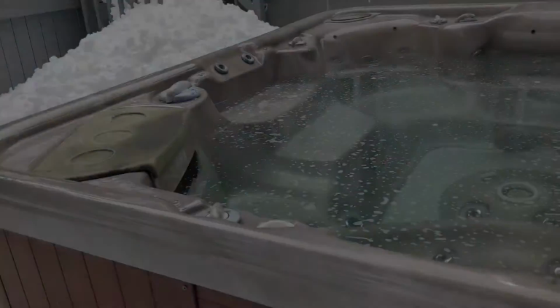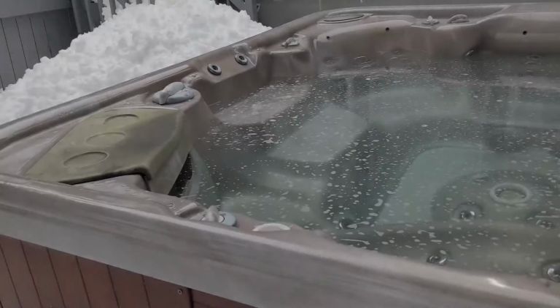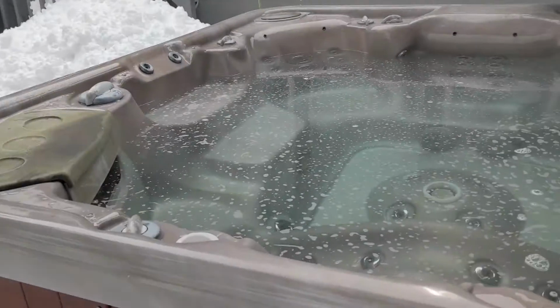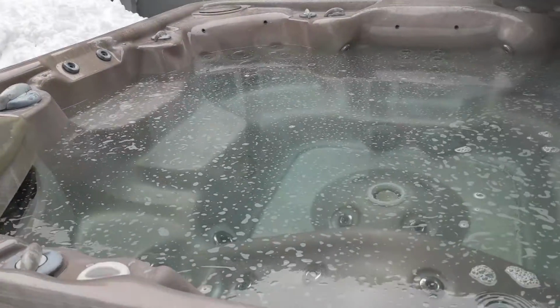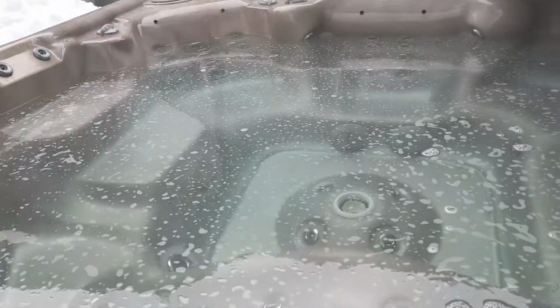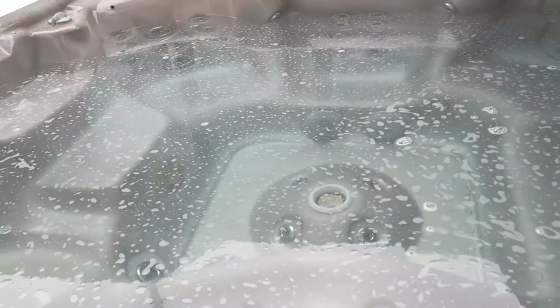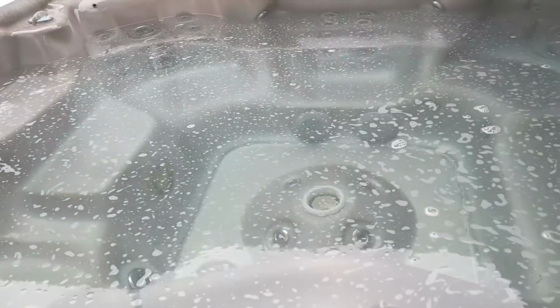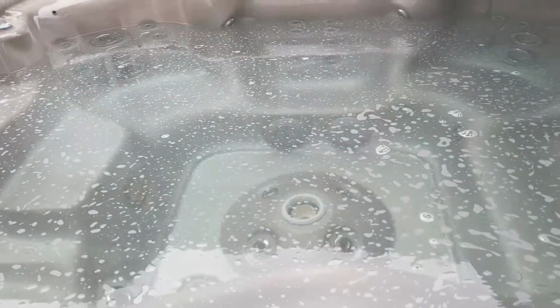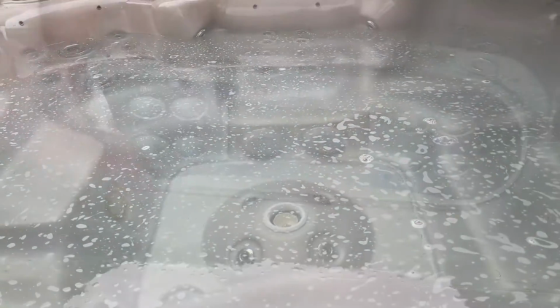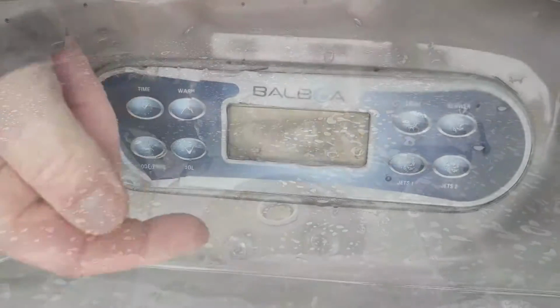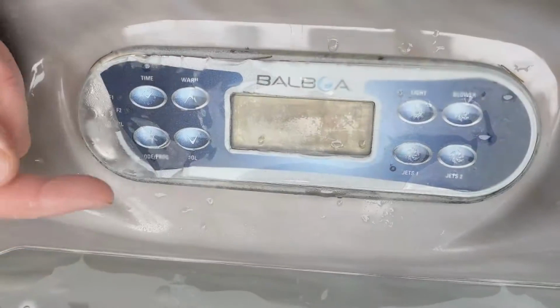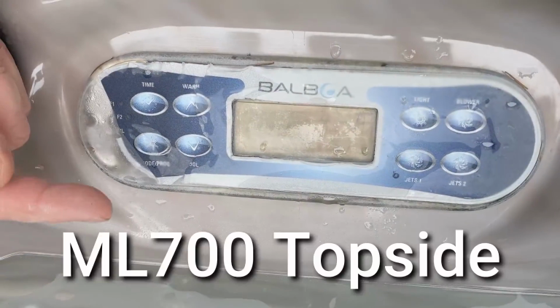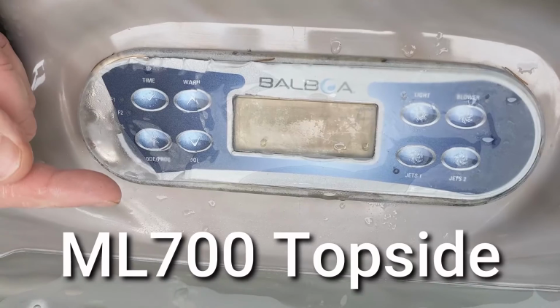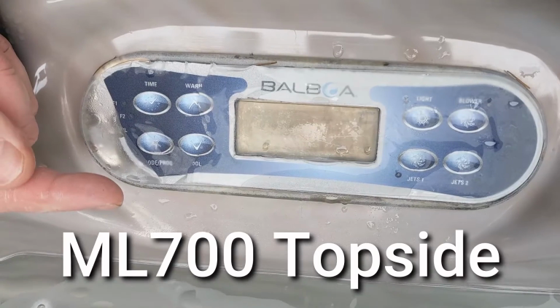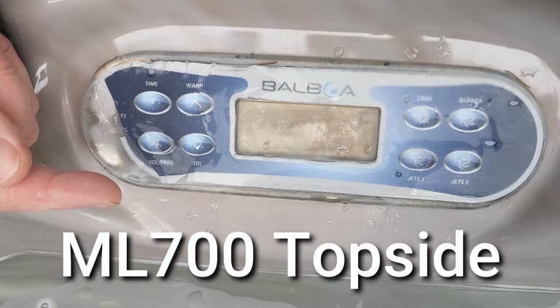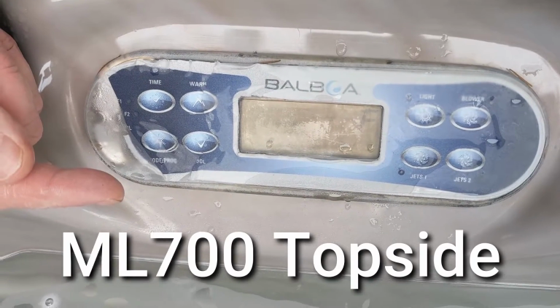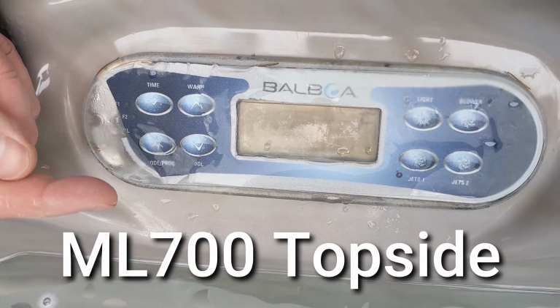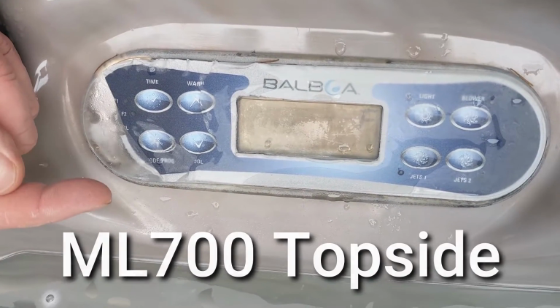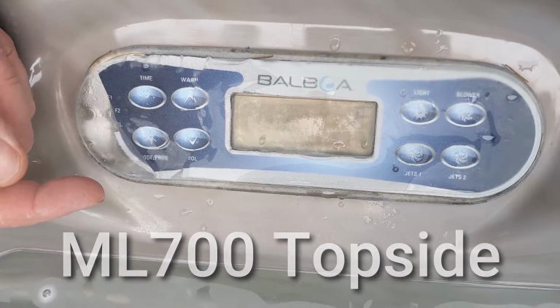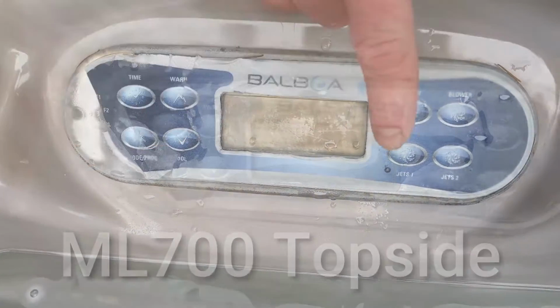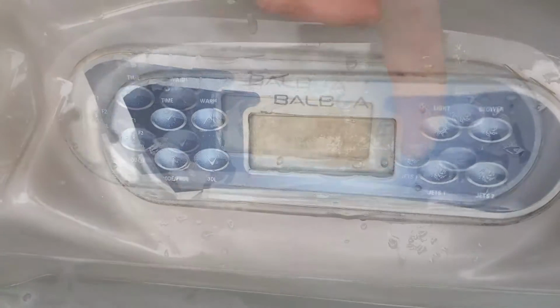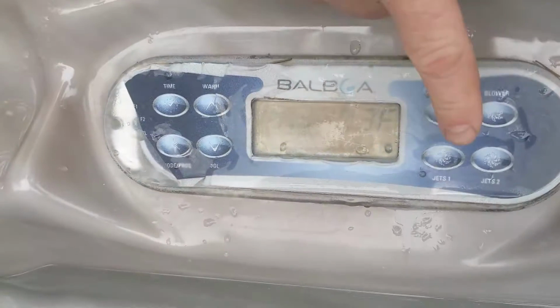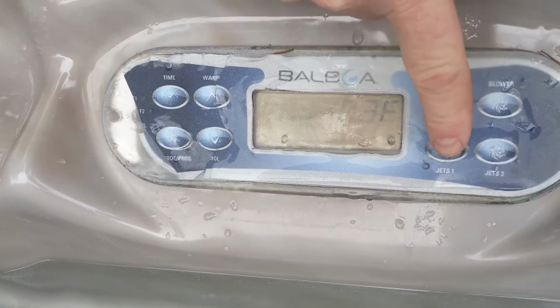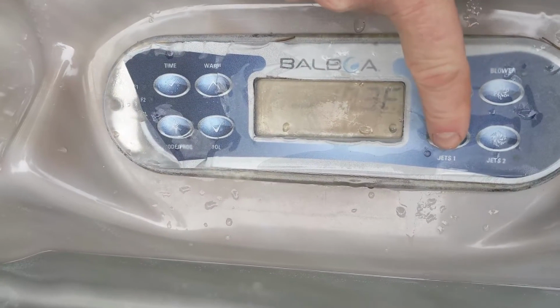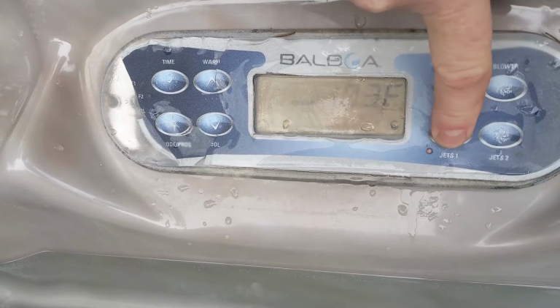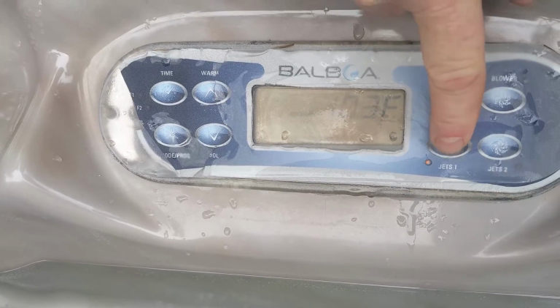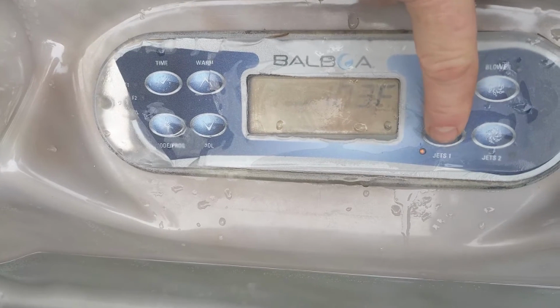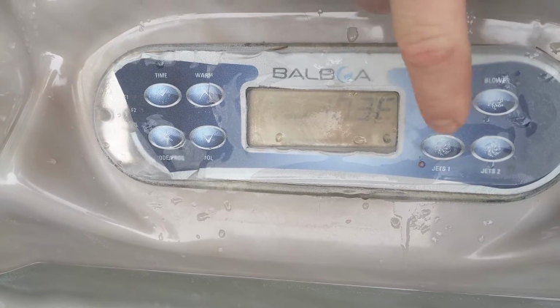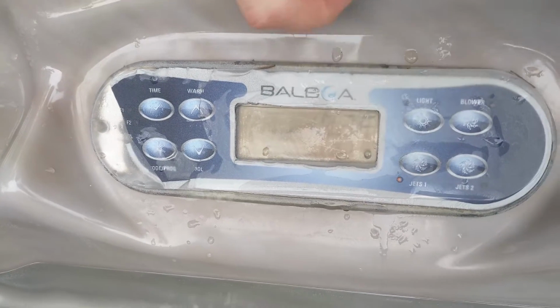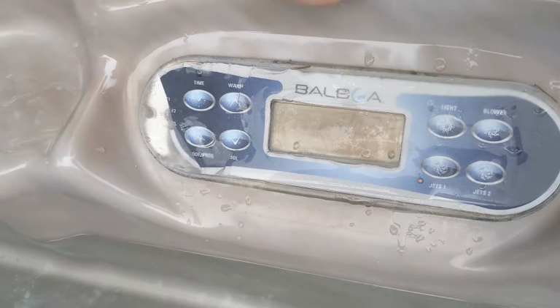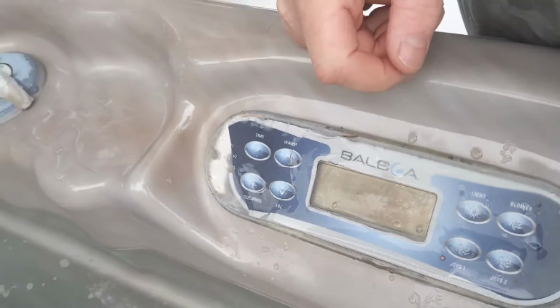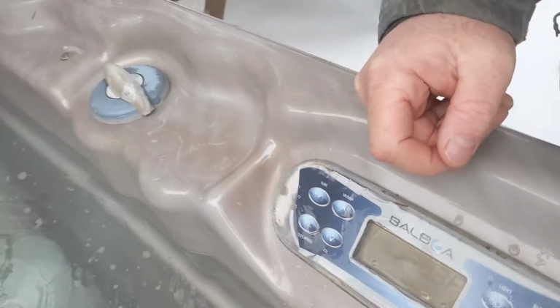I have a hot tub here that only trips when I hit pump two. This hot tub has a circ pump and two pumps — pump one and pump two. If I hit pump one, everything comes on fine.